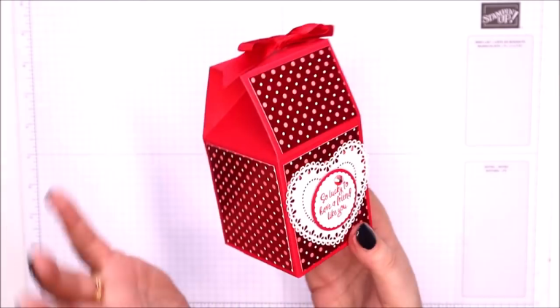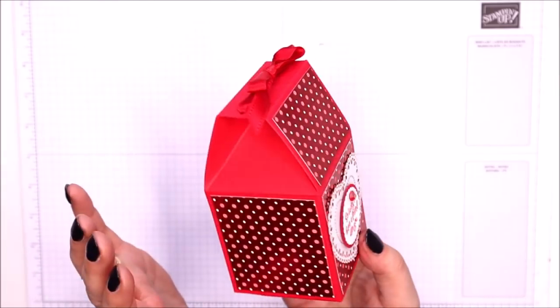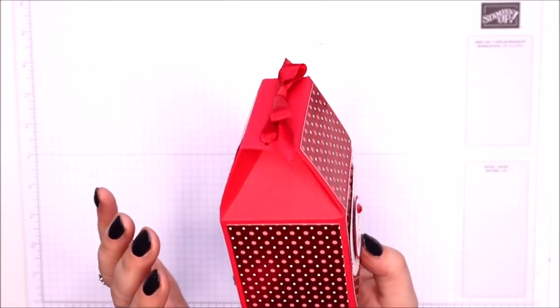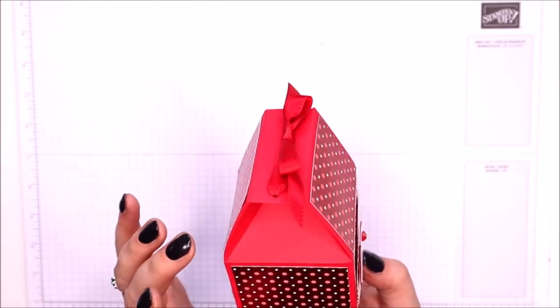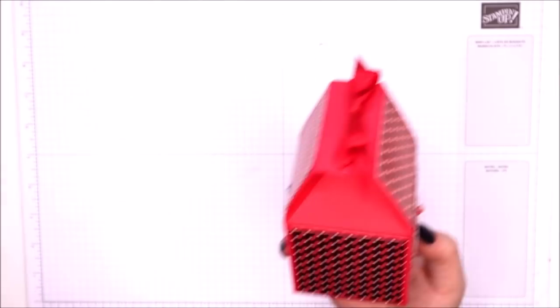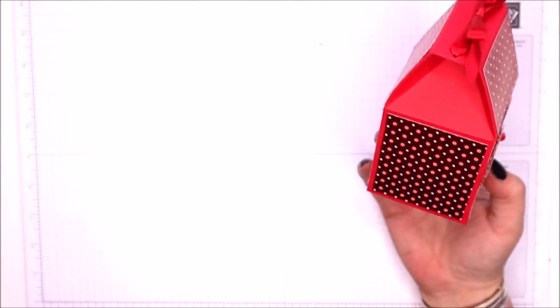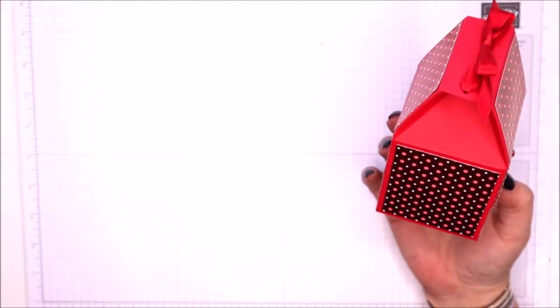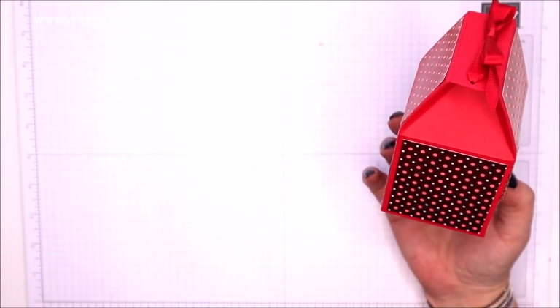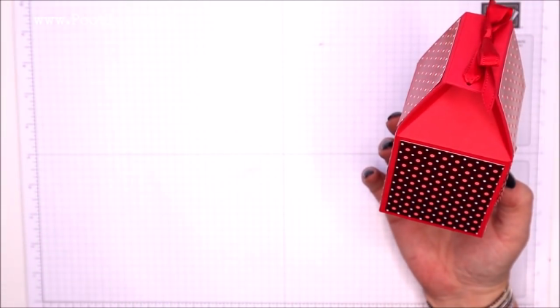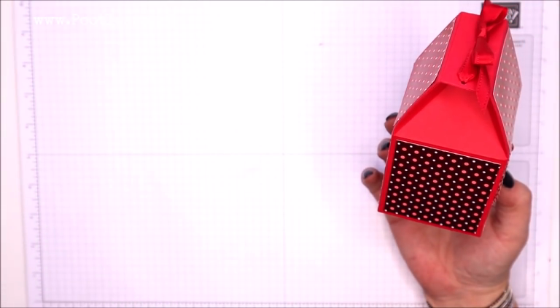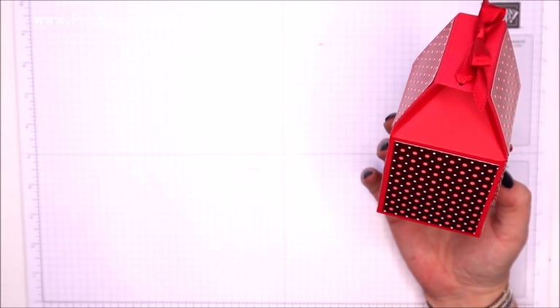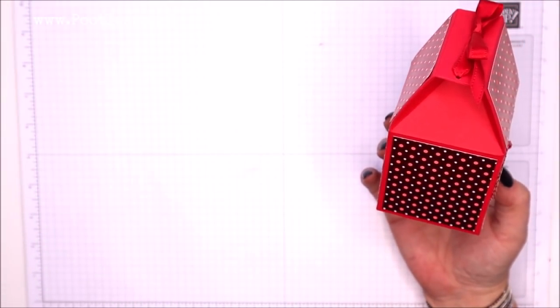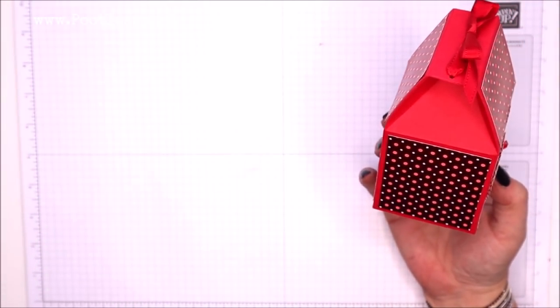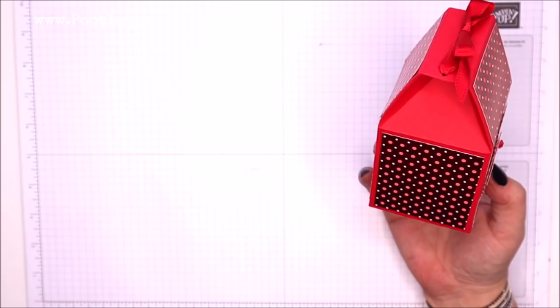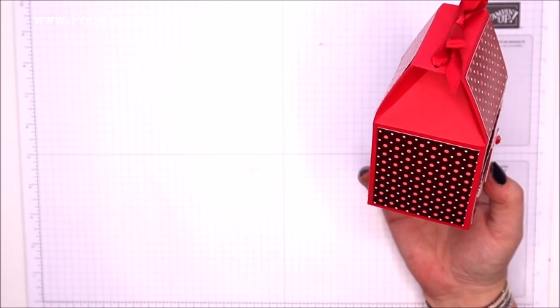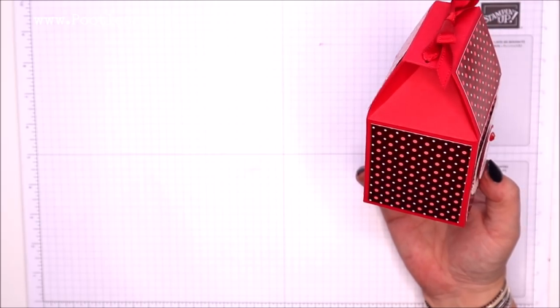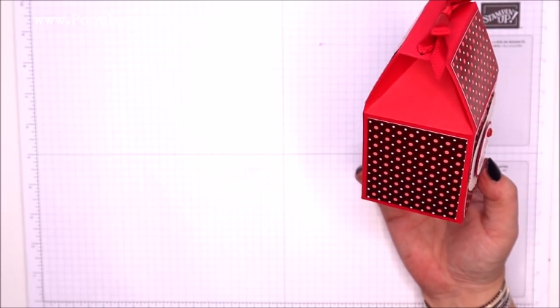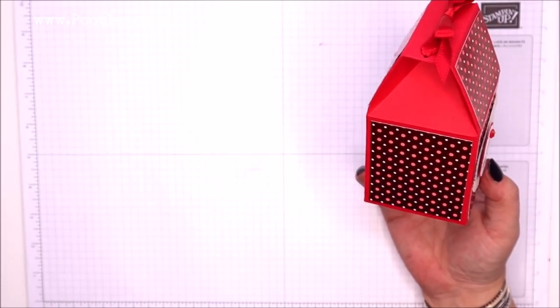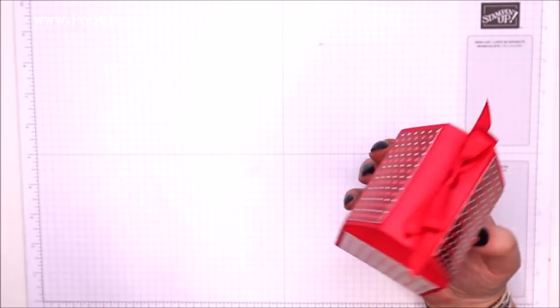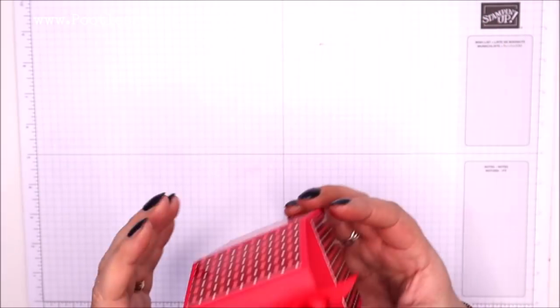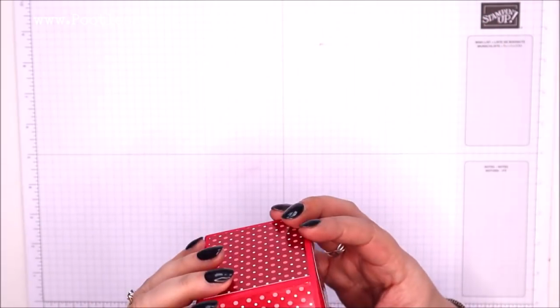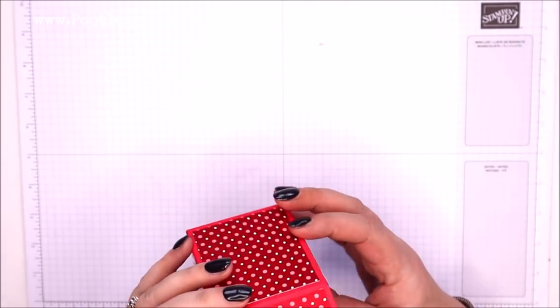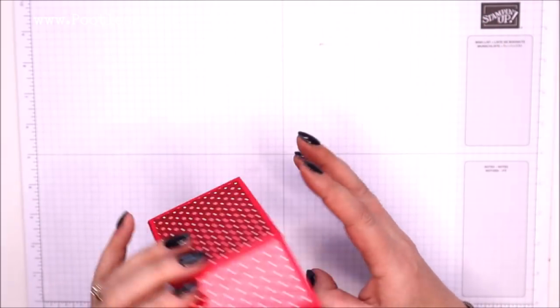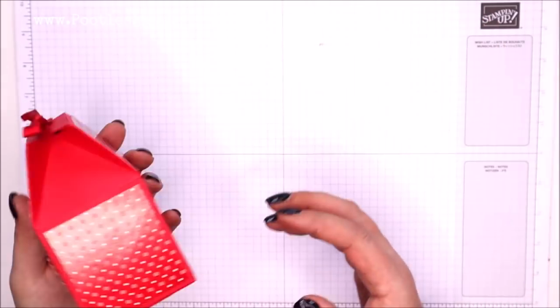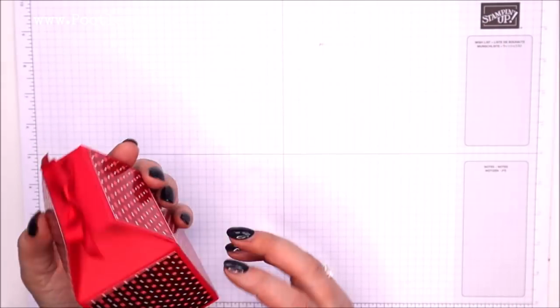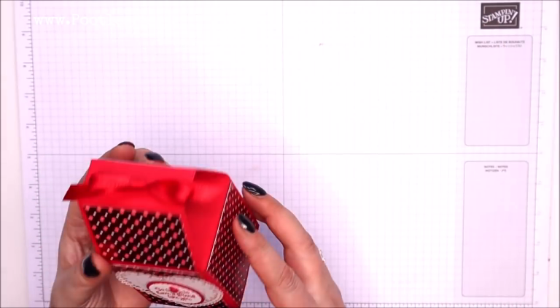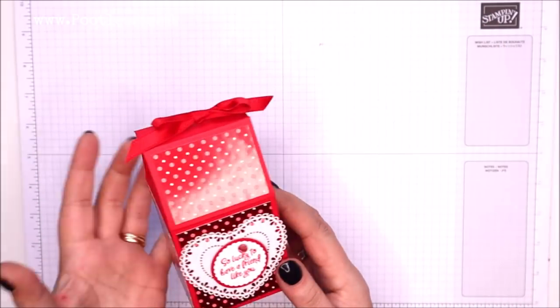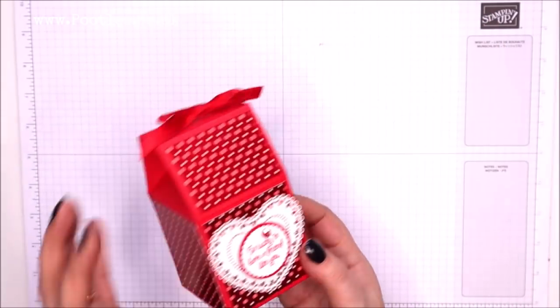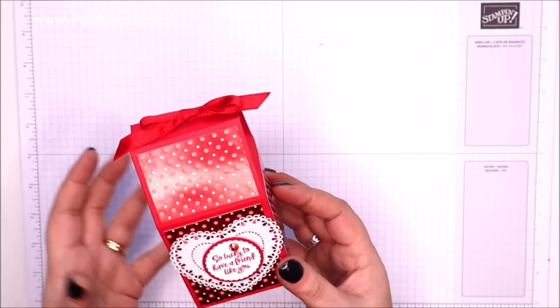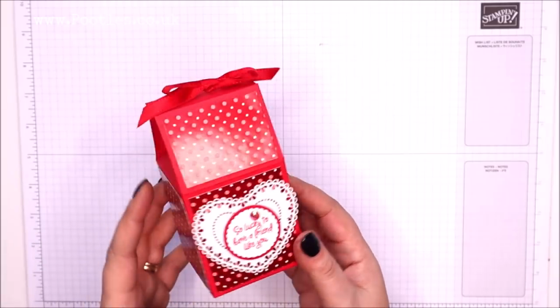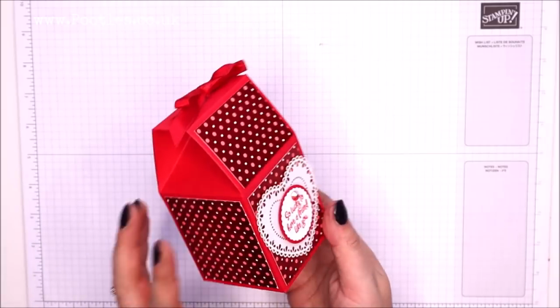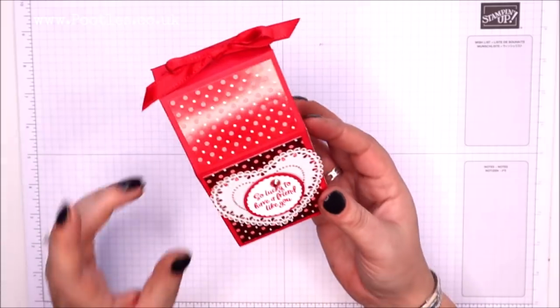I've made this one quite a long time ago. I love it — I love the shape of it, the fact that it's a little bit unusual, a little bit quirky.